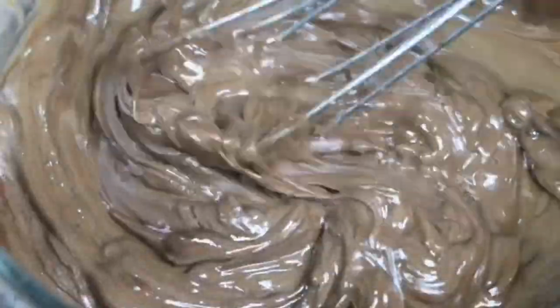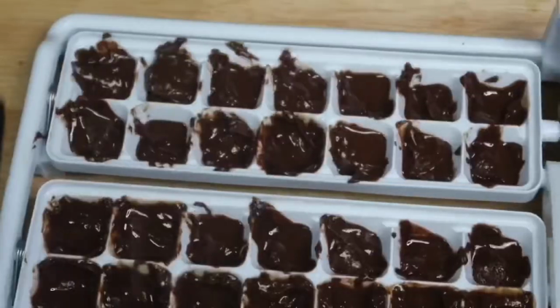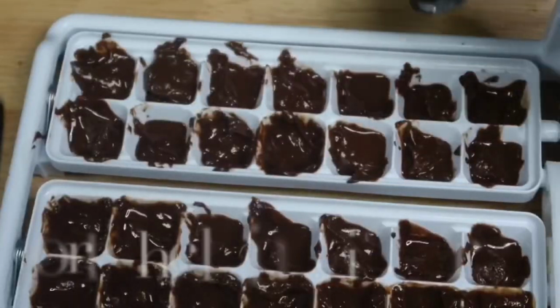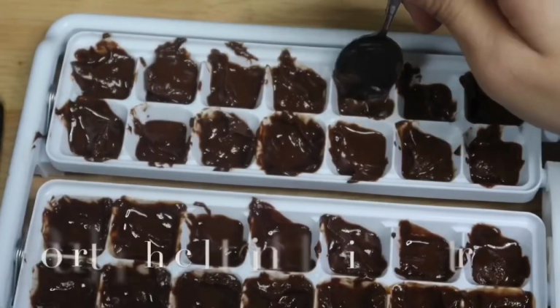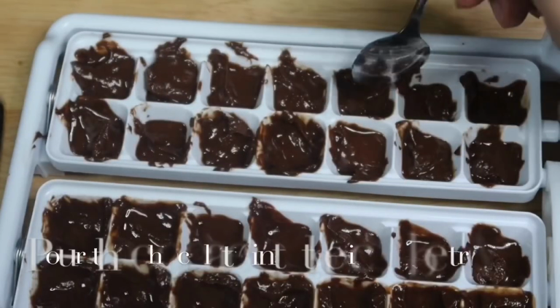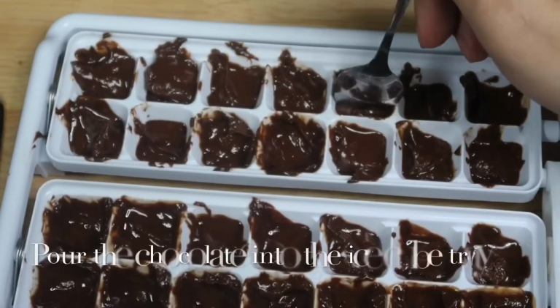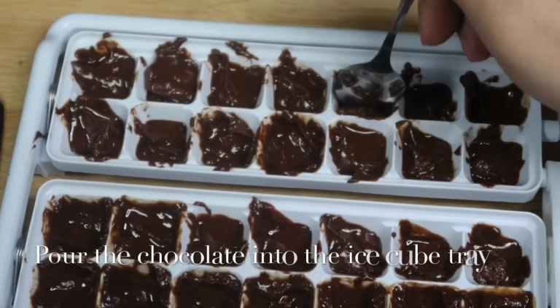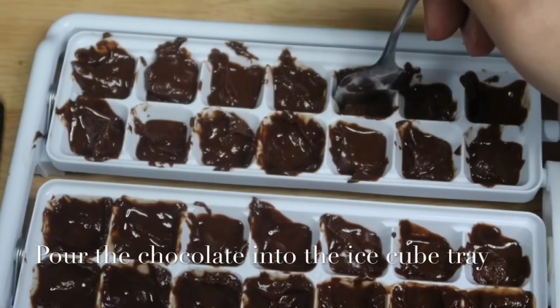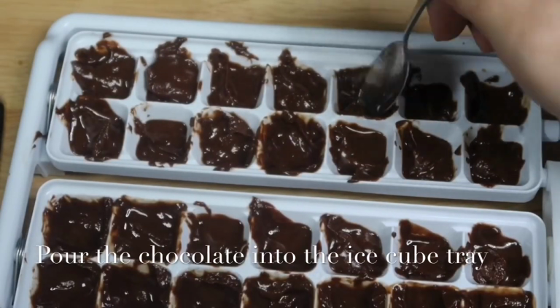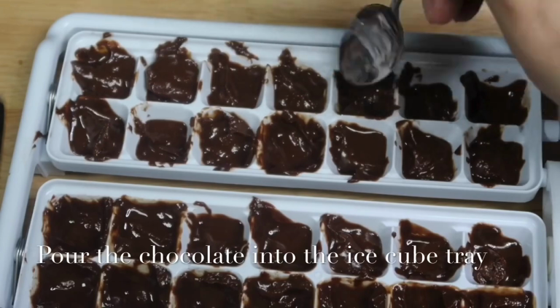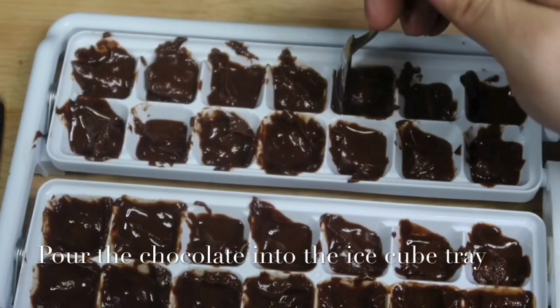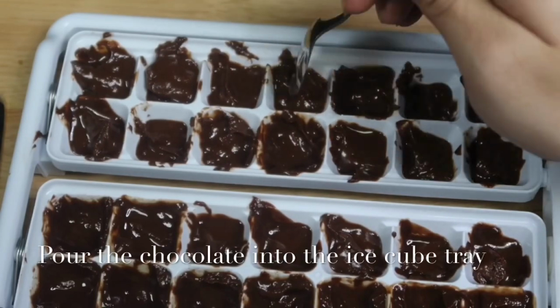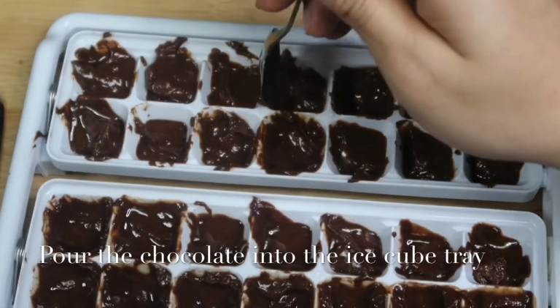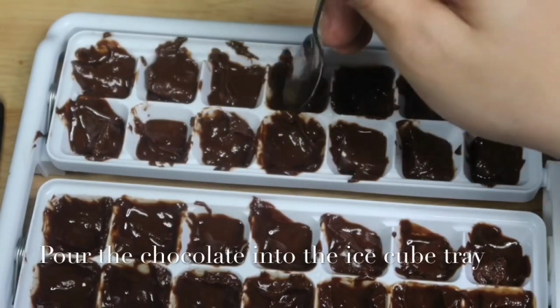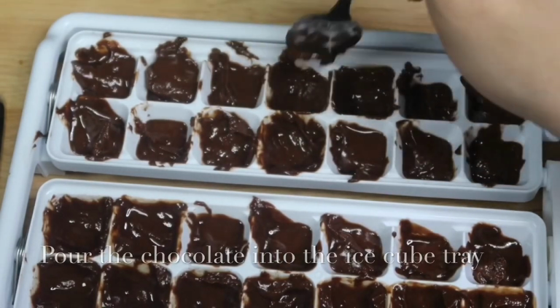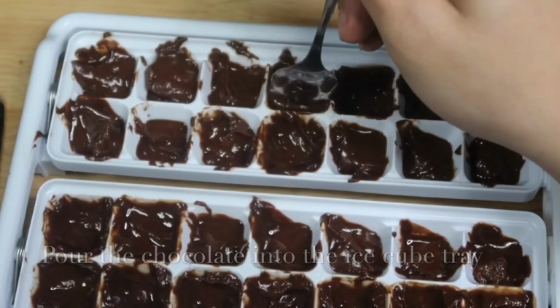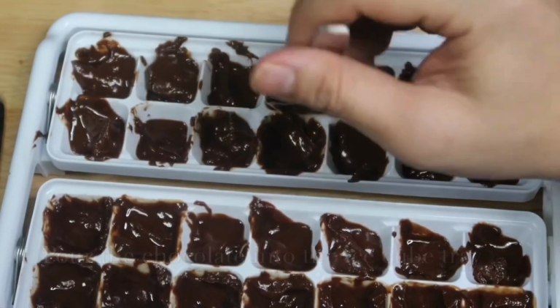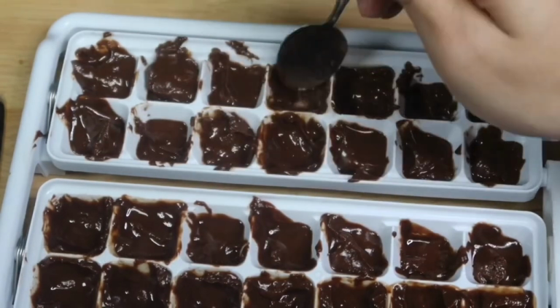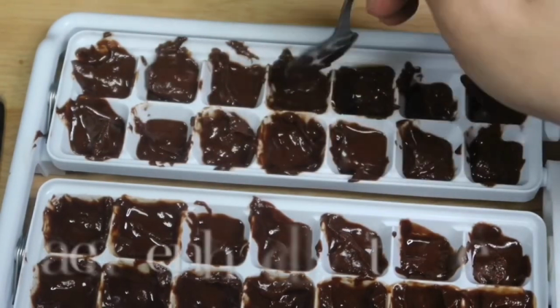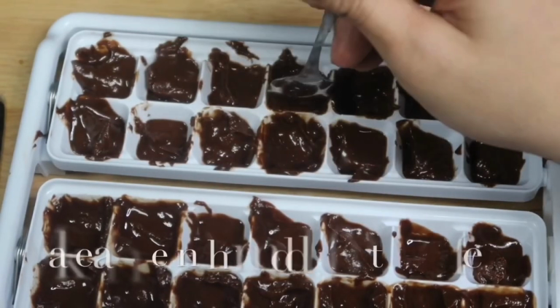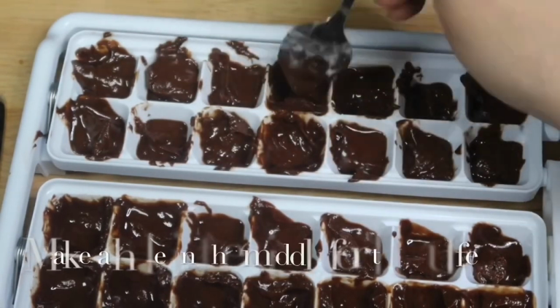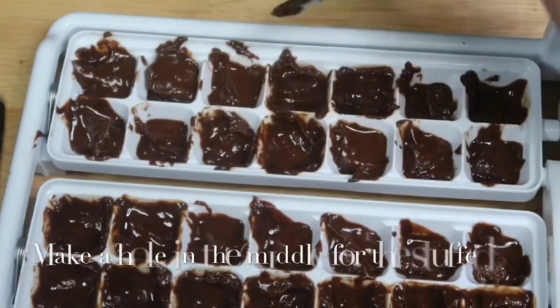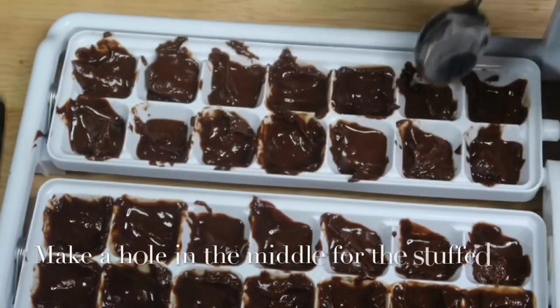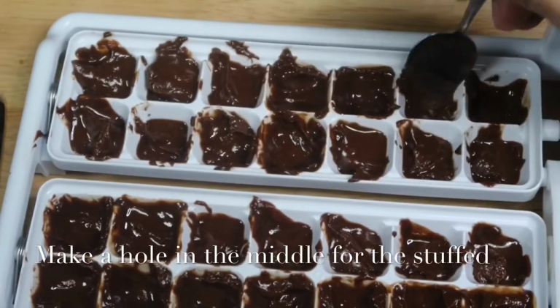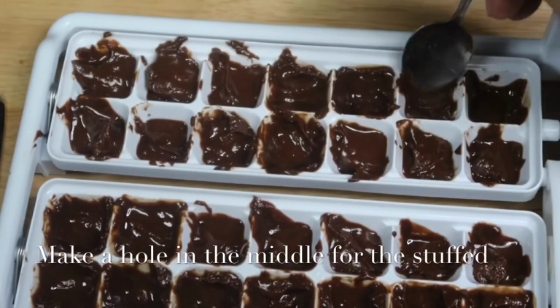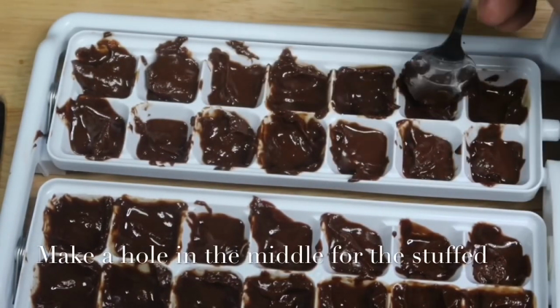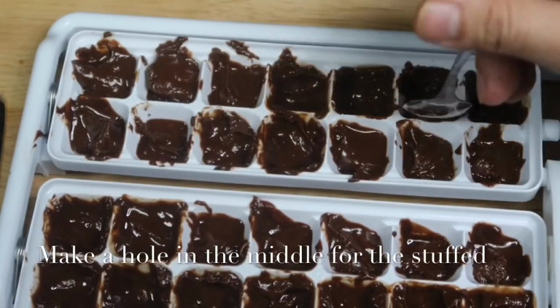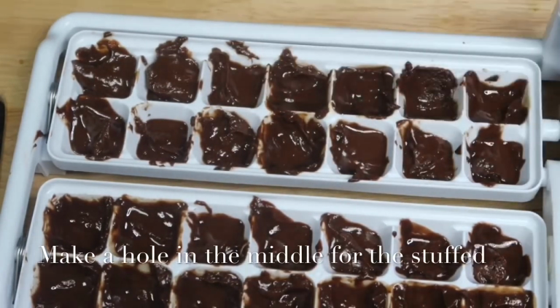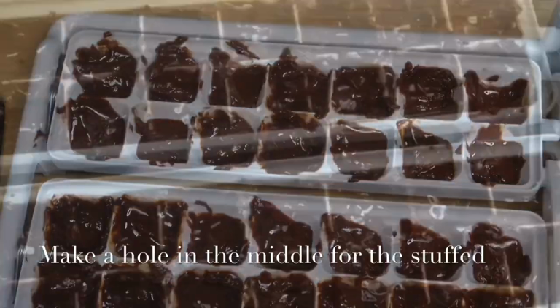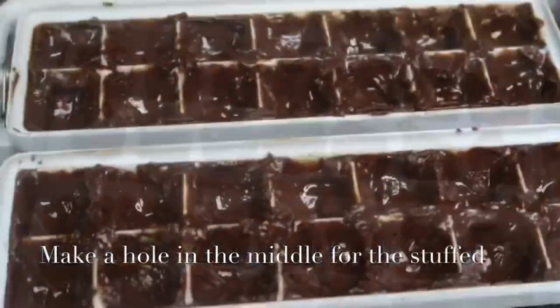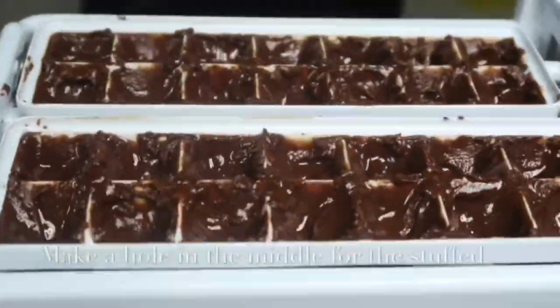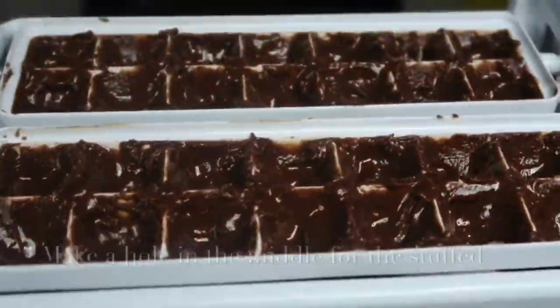Pour the chocolate into the ice cube tray, then make a hole in the middle for the stuffing.